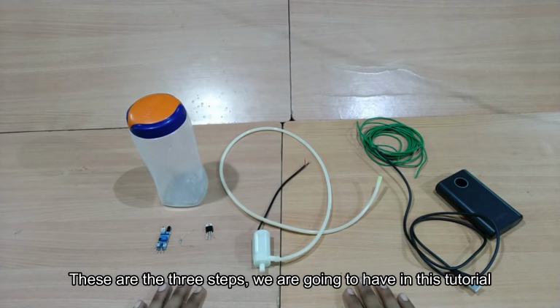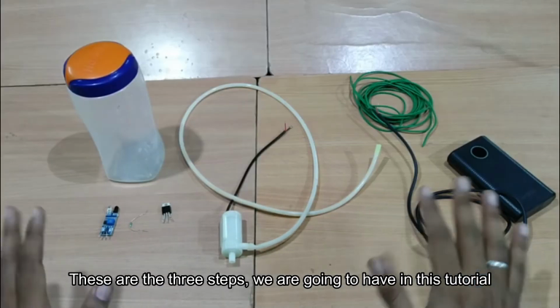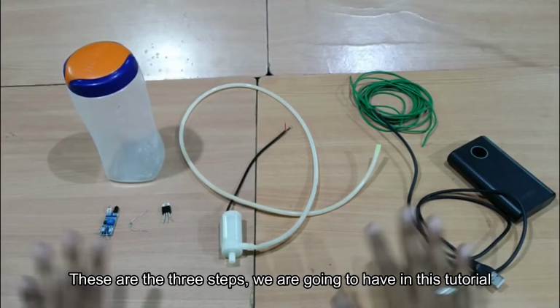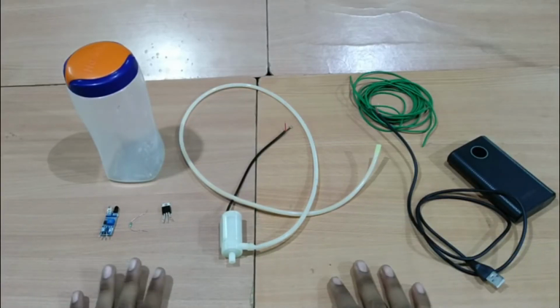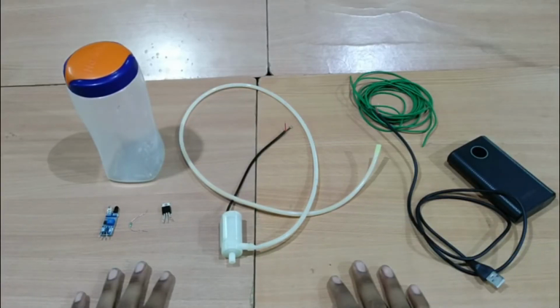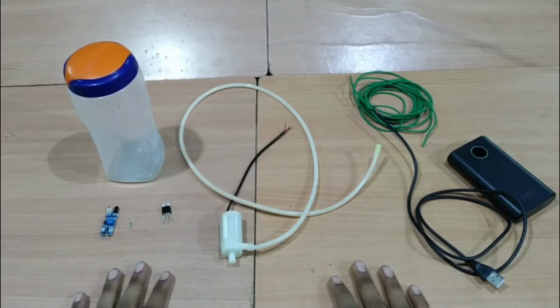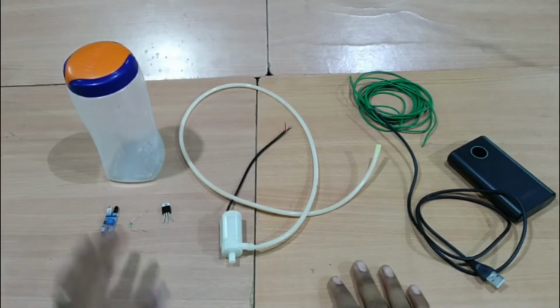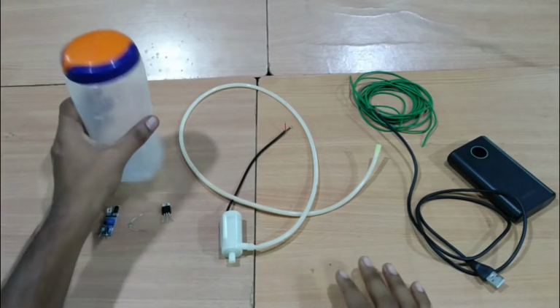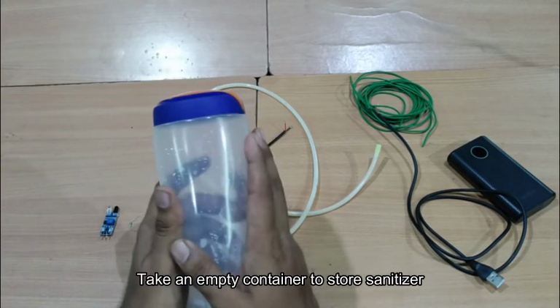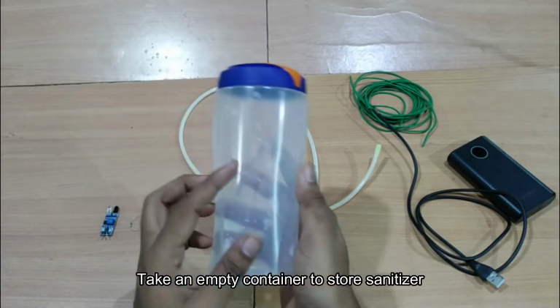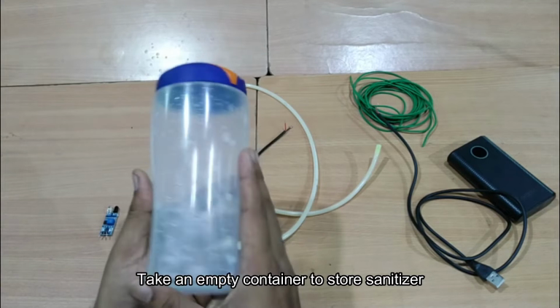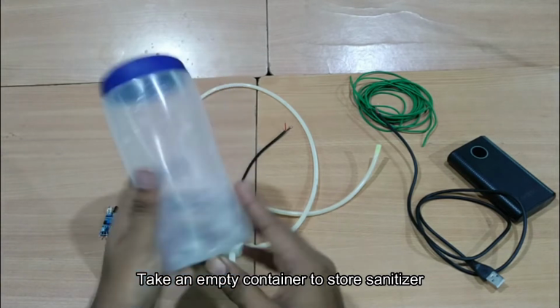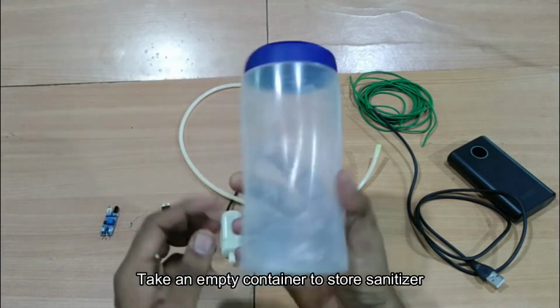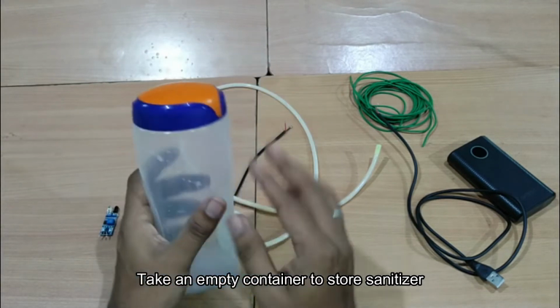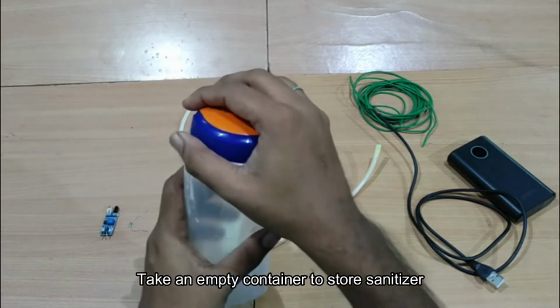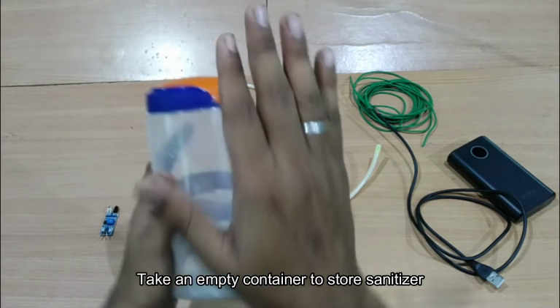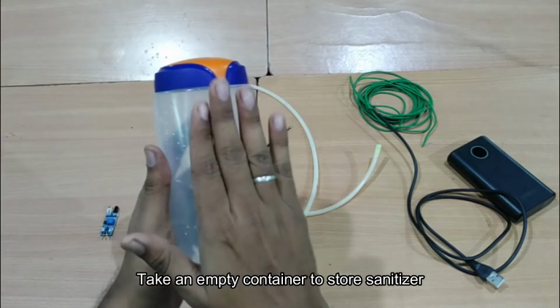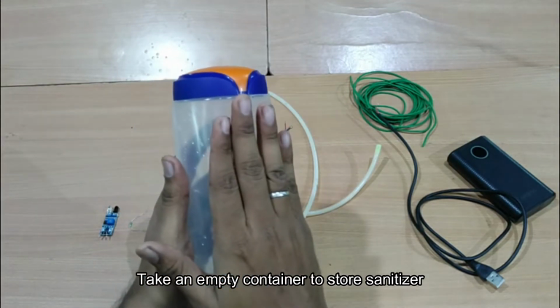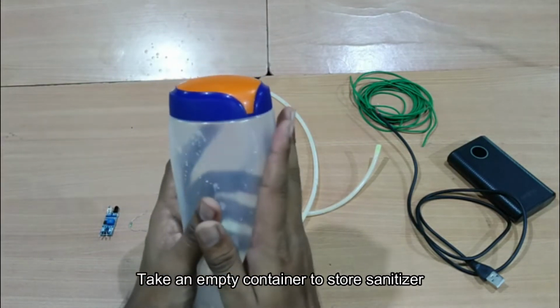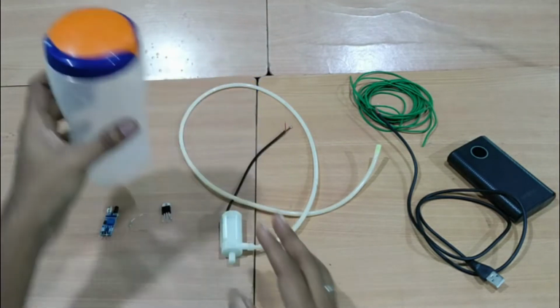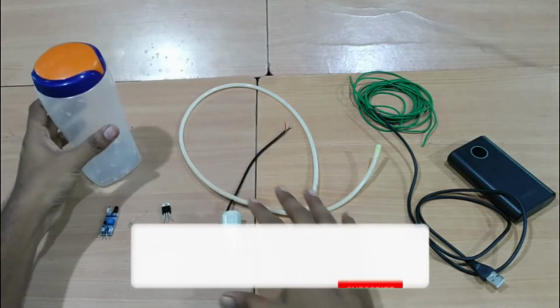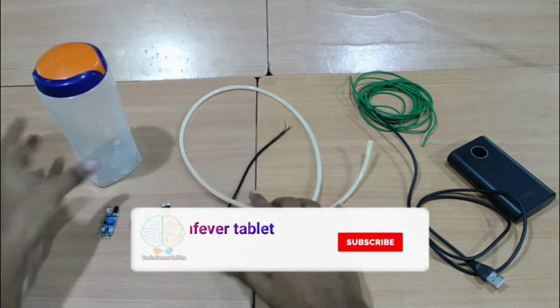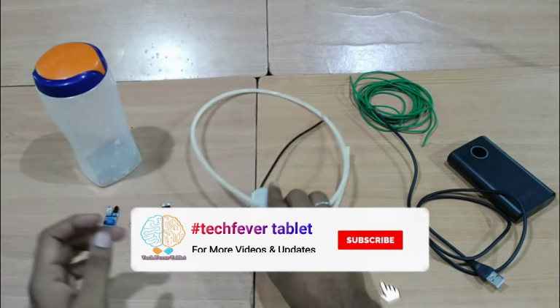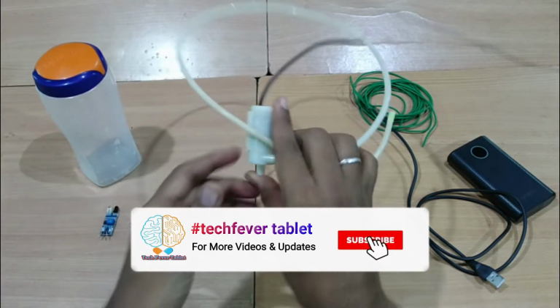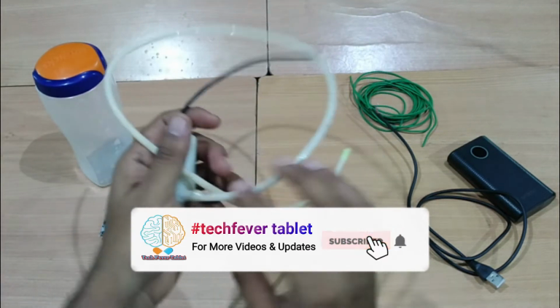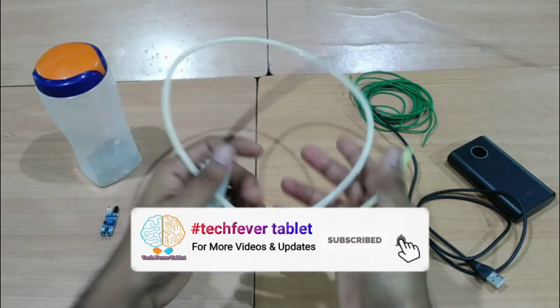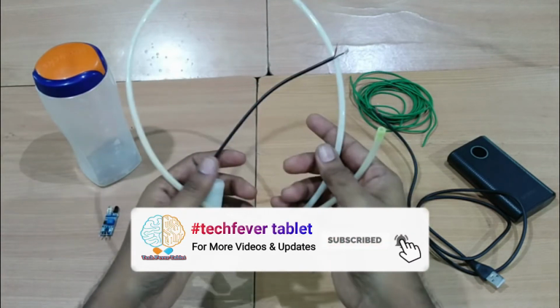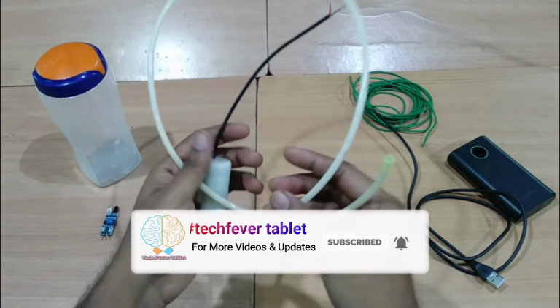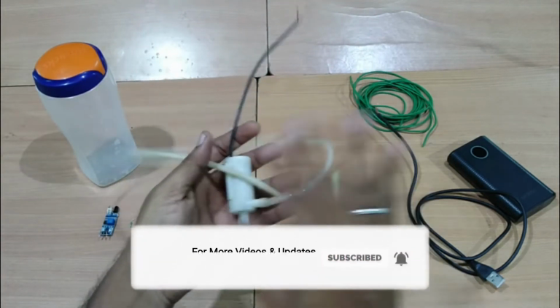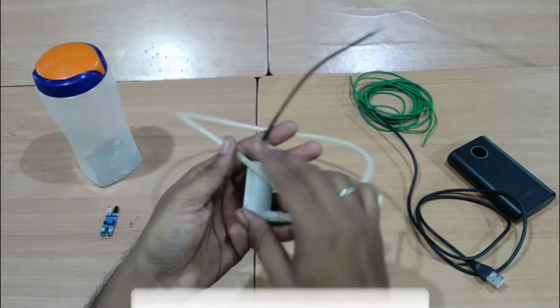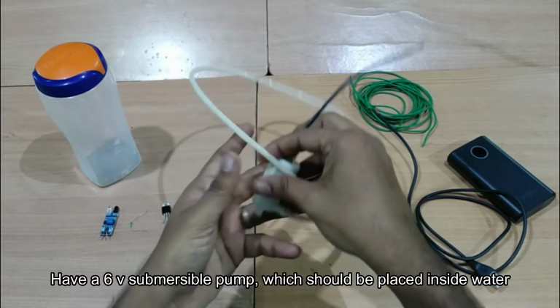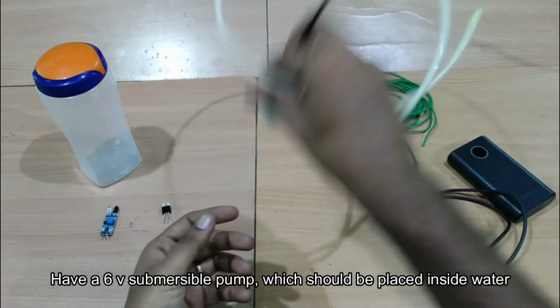These are the components we are going to use in this tutorial. First, you need a container — an empty container — where we are going to store the sanitizer. And here is a submersible water pump, which you can place in the water.